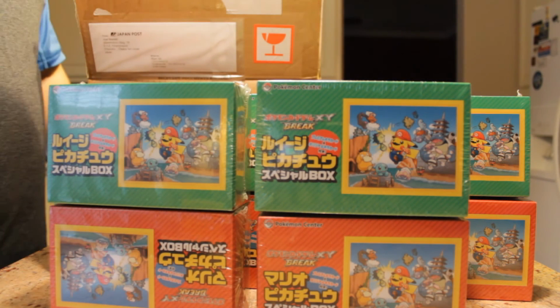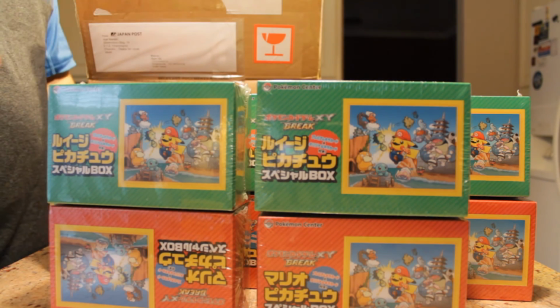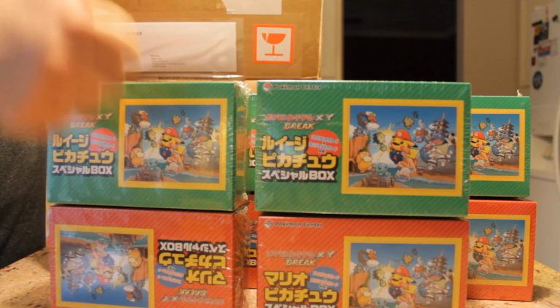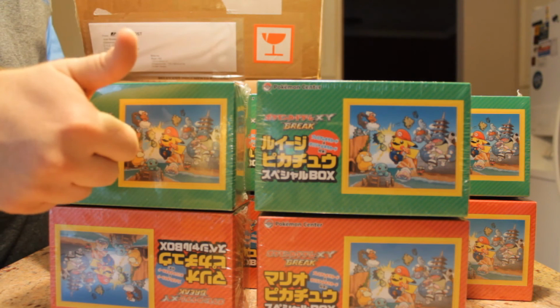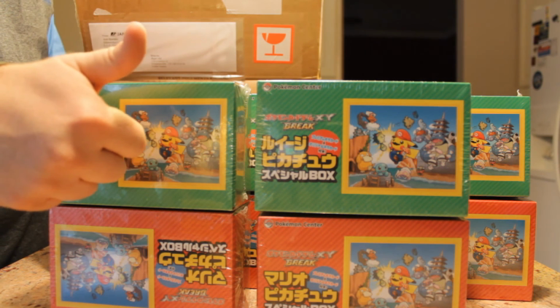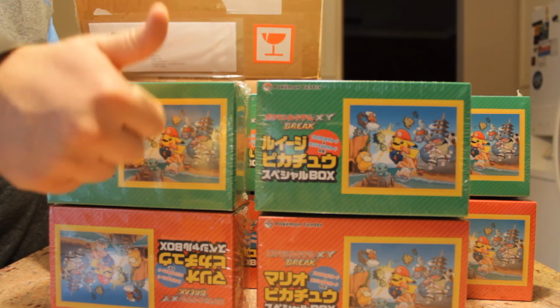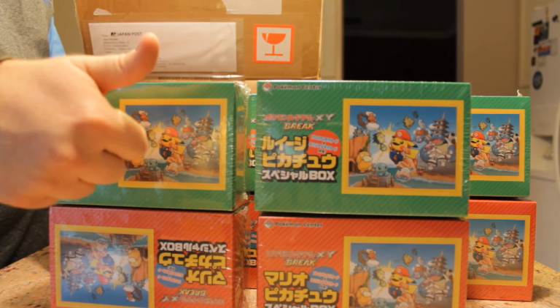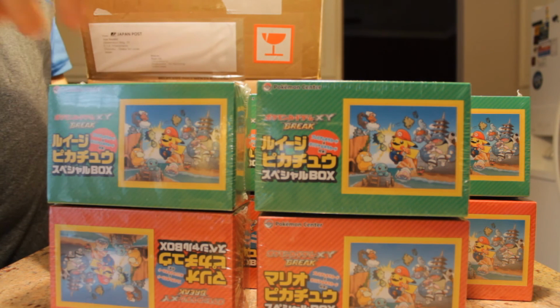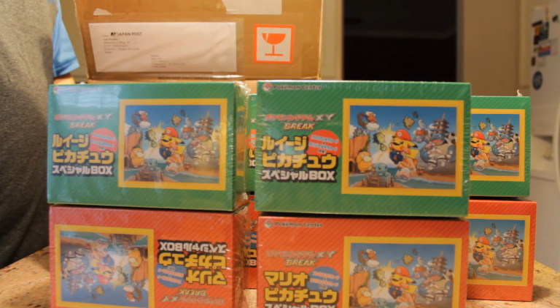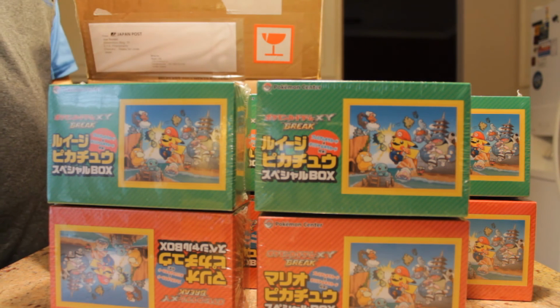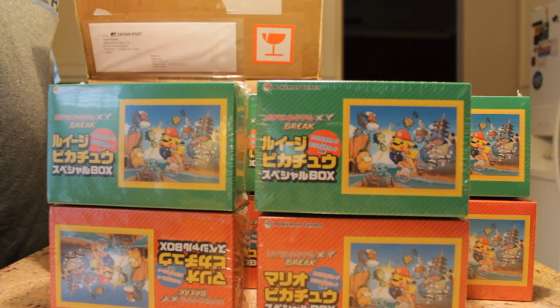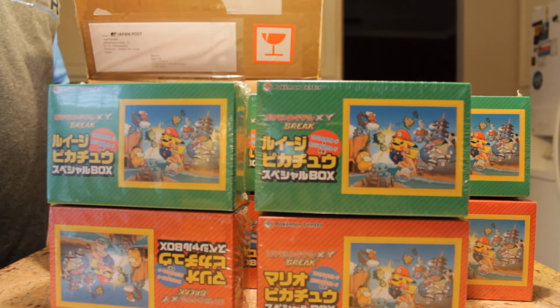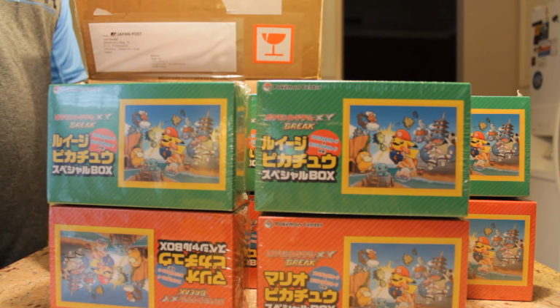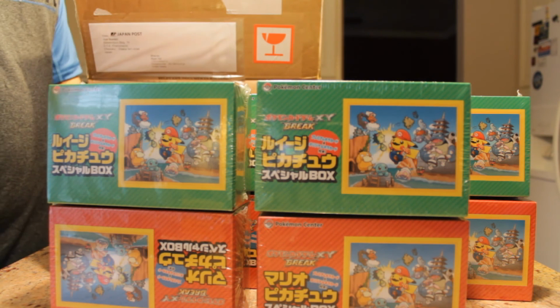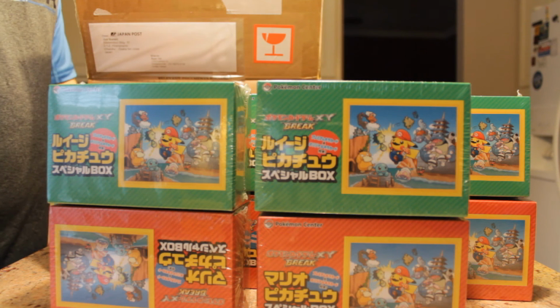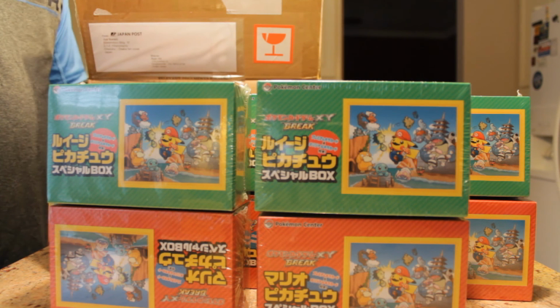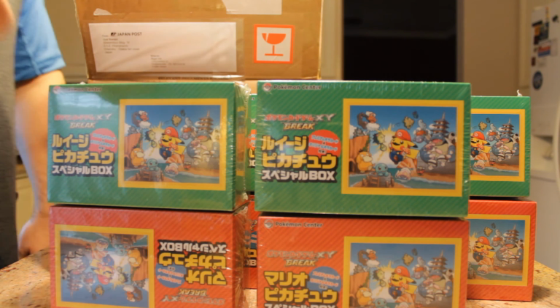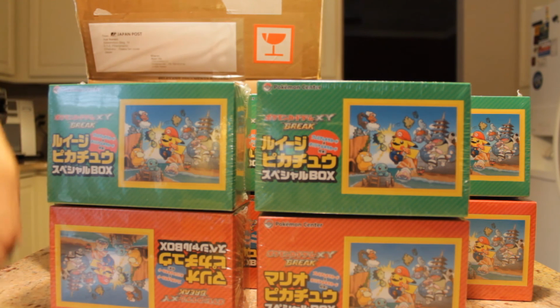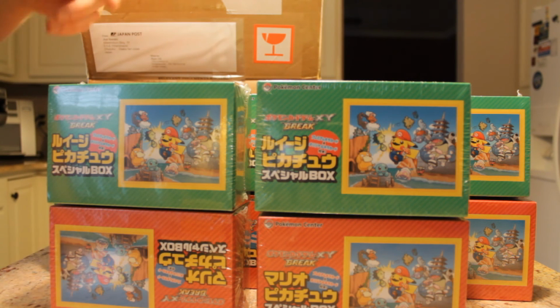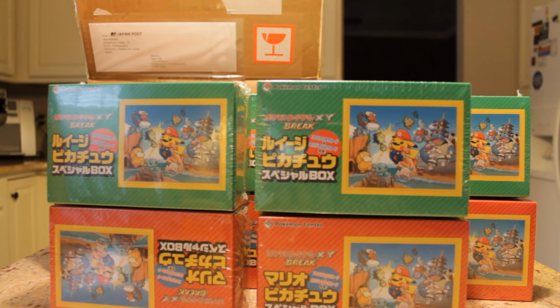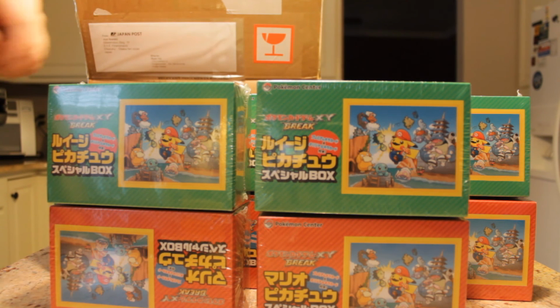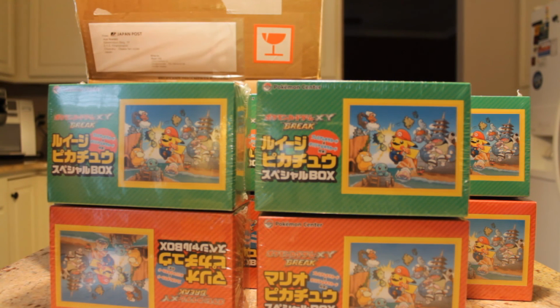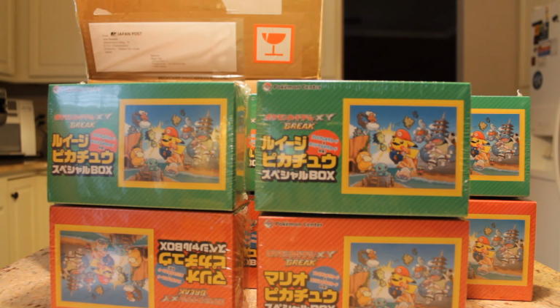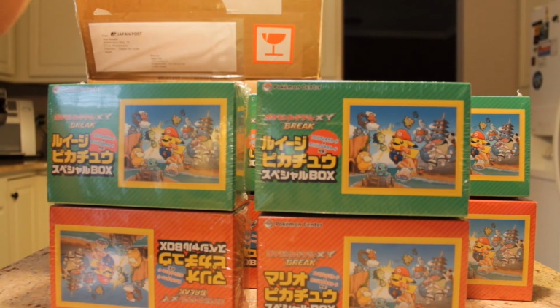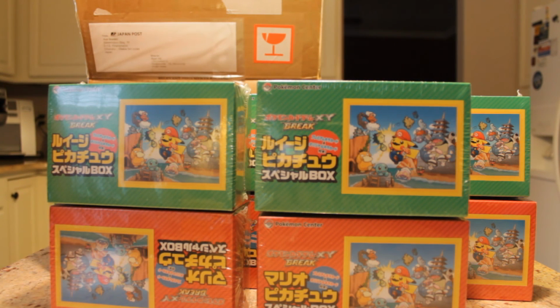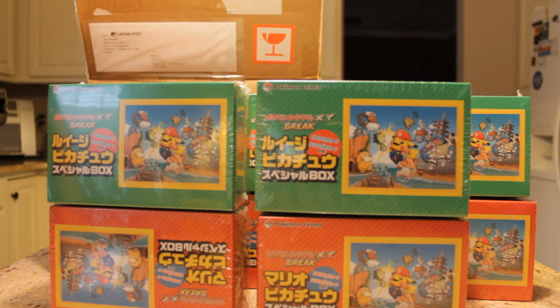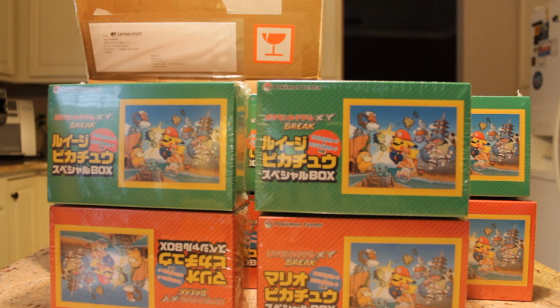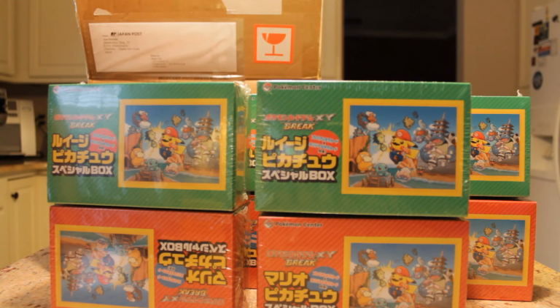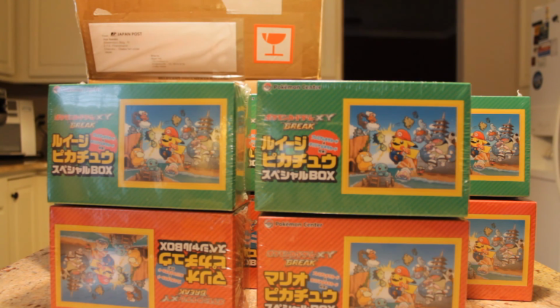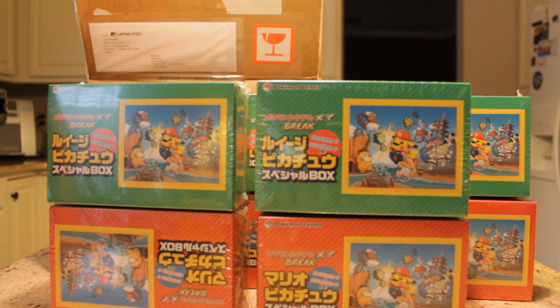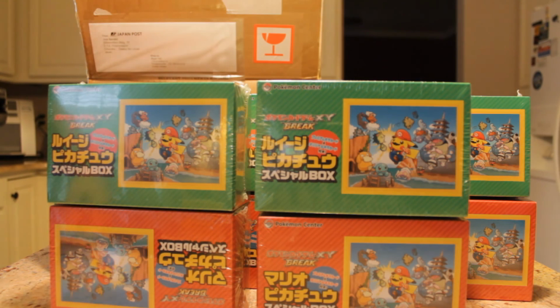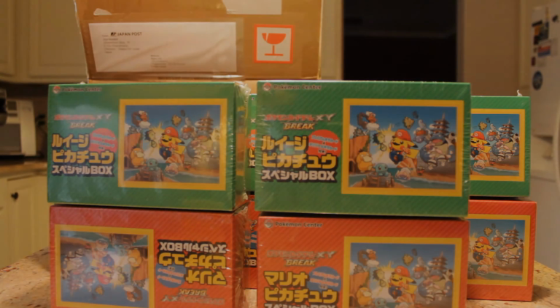If you guys enjoyed this video and want to see more Pokémon, make sure you thumbs up. Turn on notifications on mobile for when I do post videos. Comment below what you think of these — if you've seen them, which one you like, Mario or Luigi. Thank you guys for watching. Stay tuned for more videos.